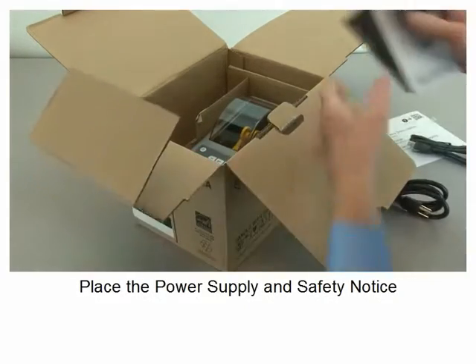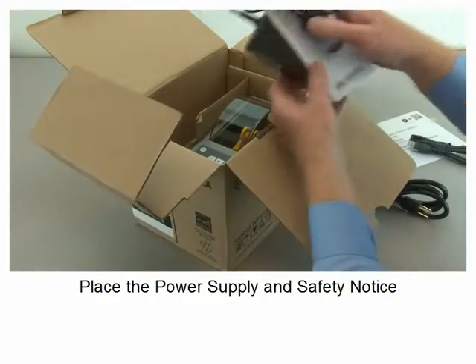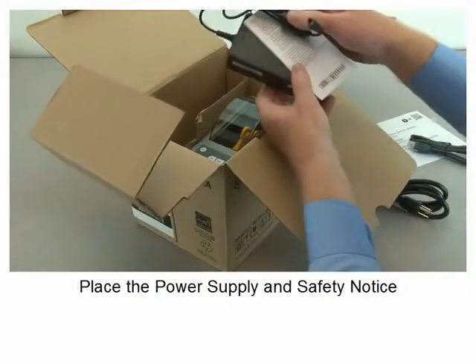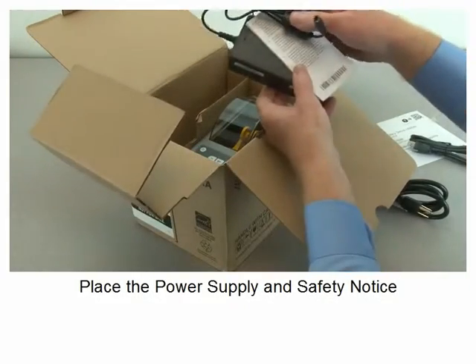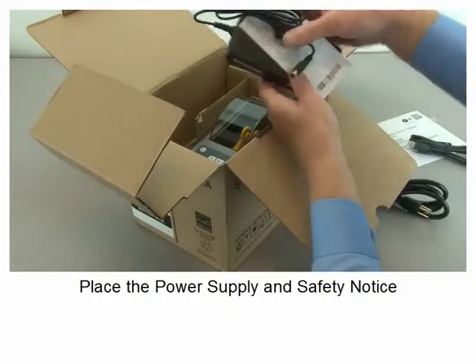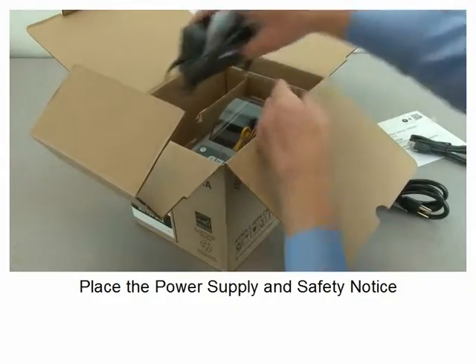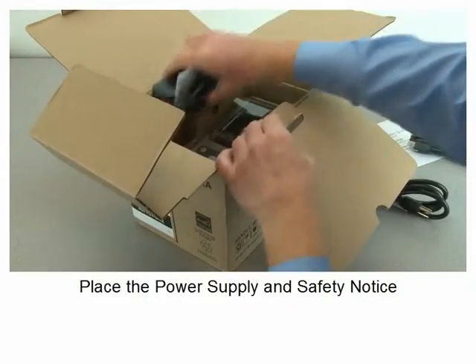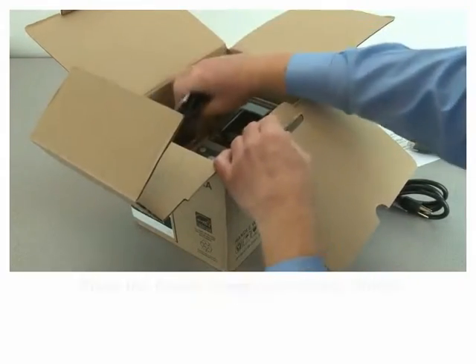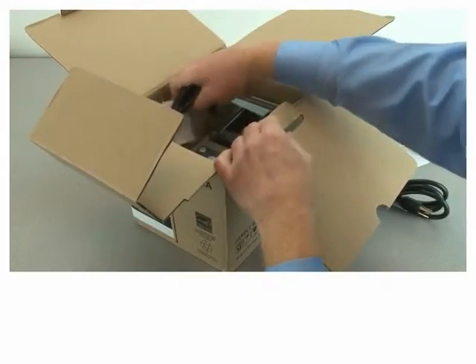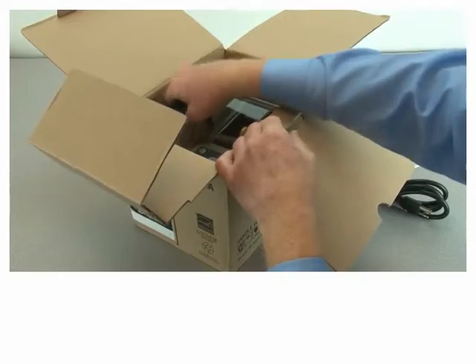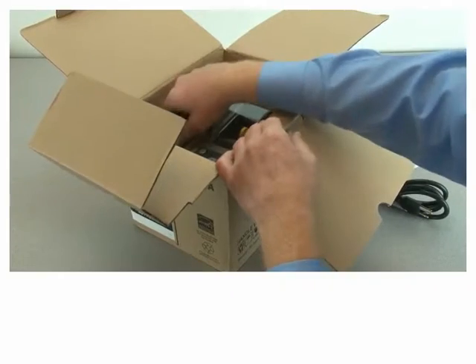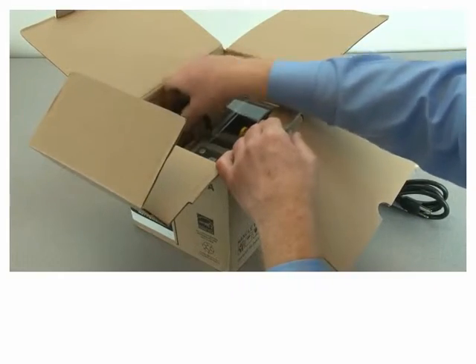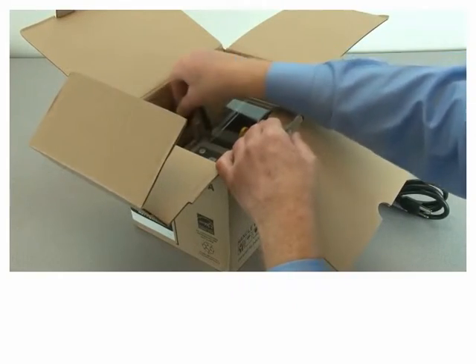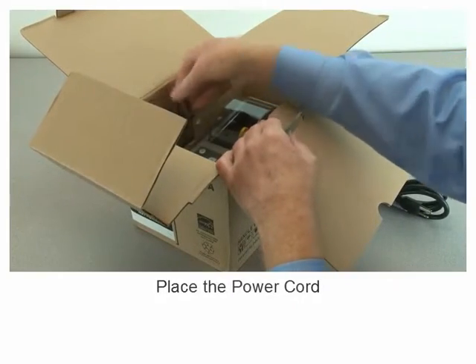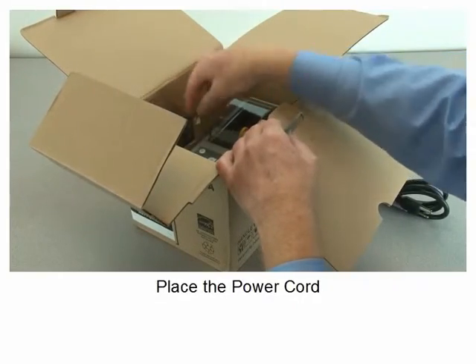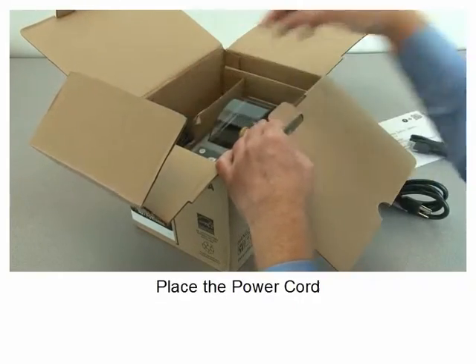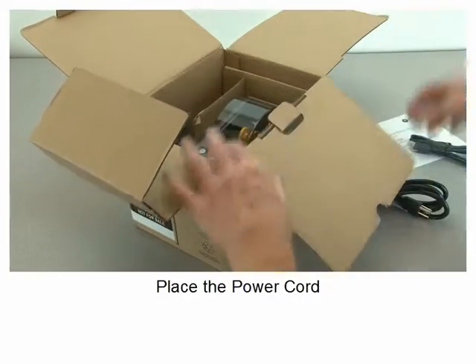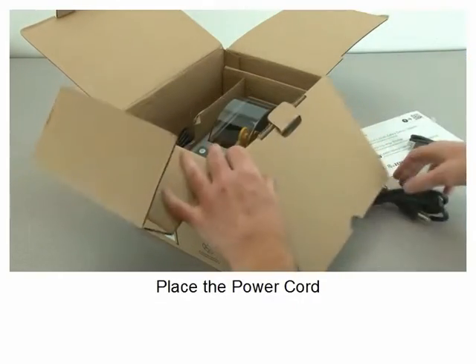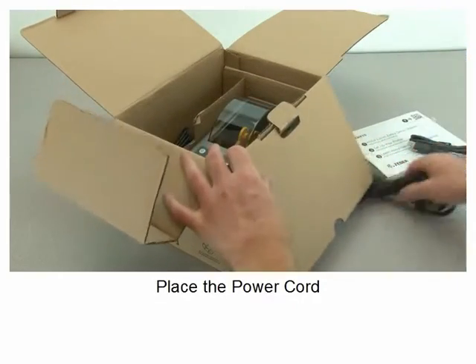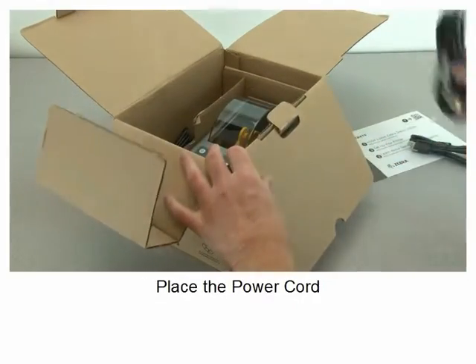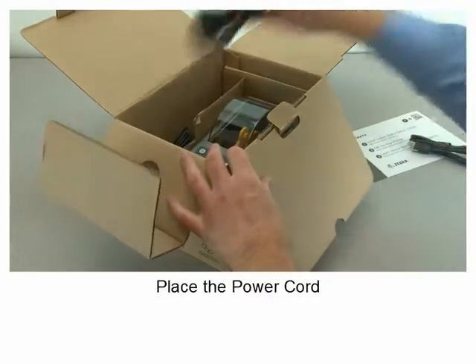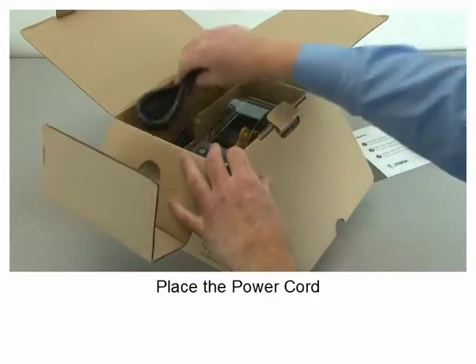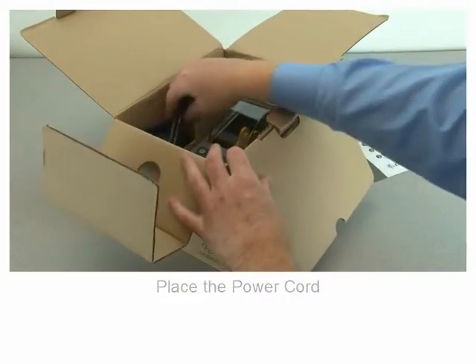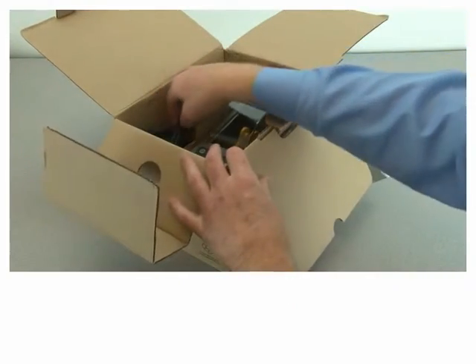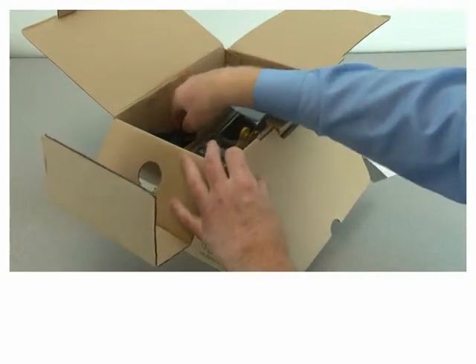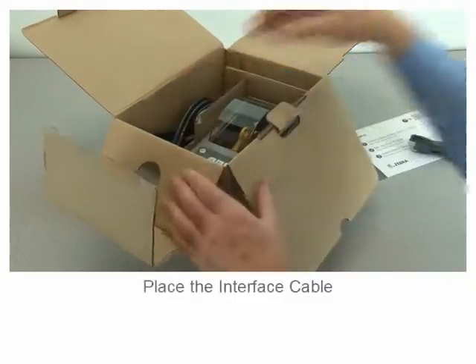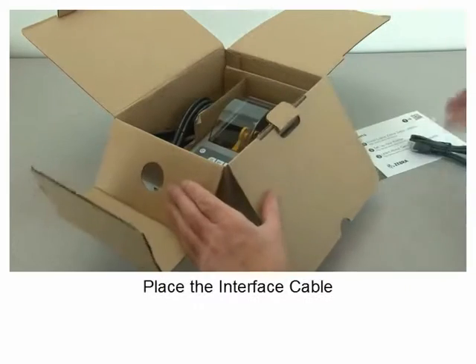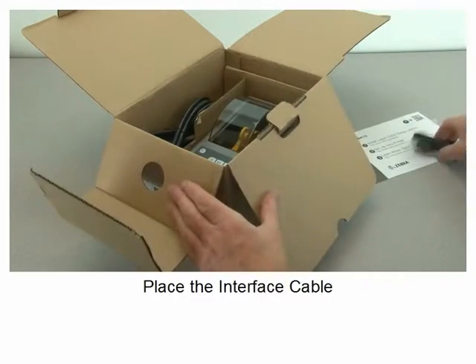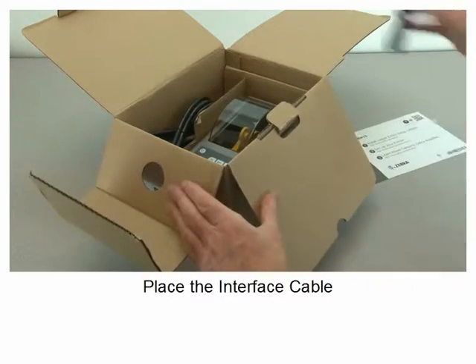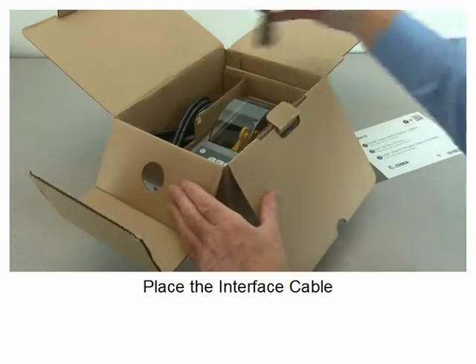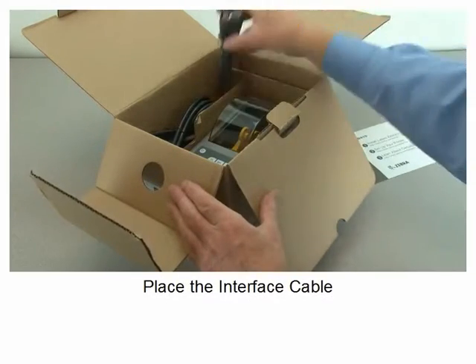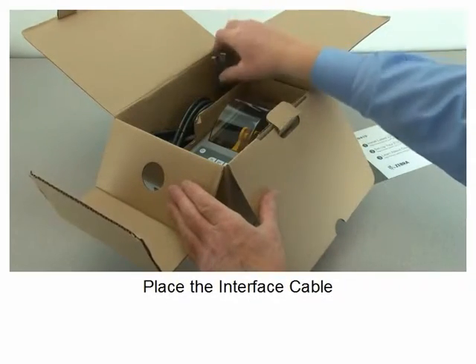Place the safety notice, place the power cord, place the interface cable.